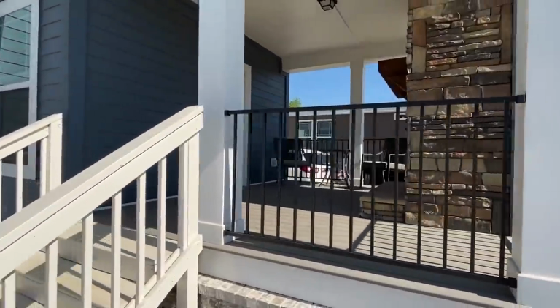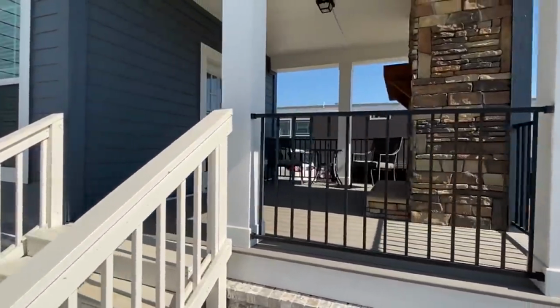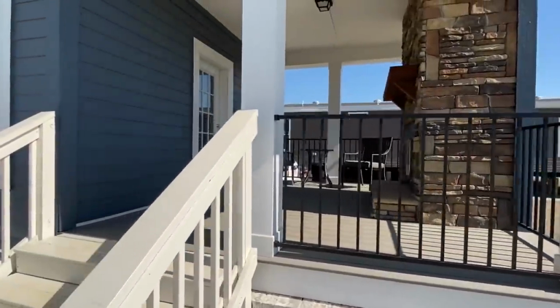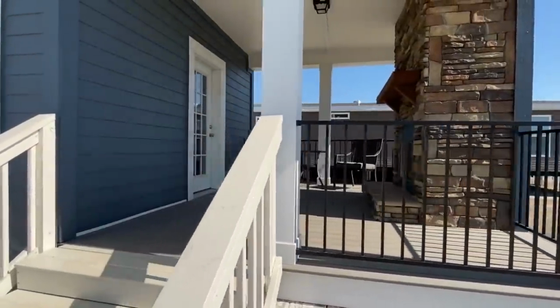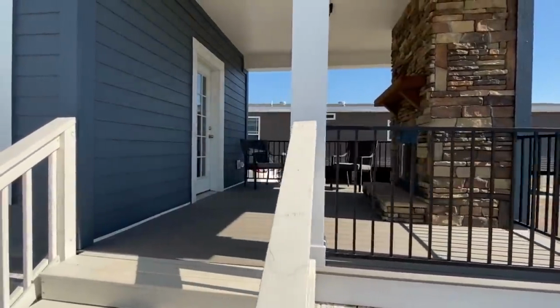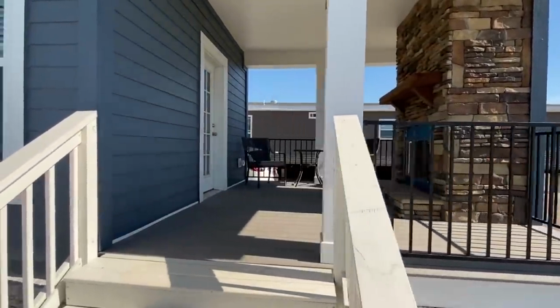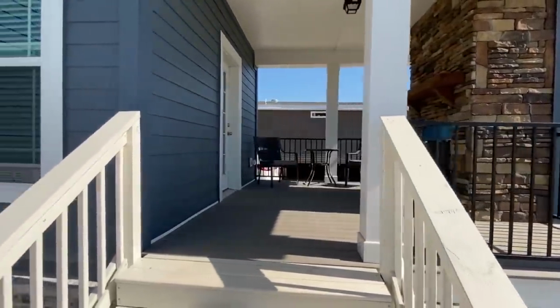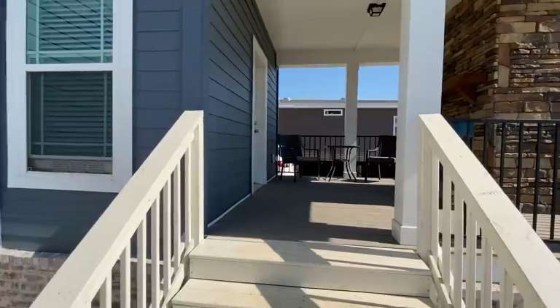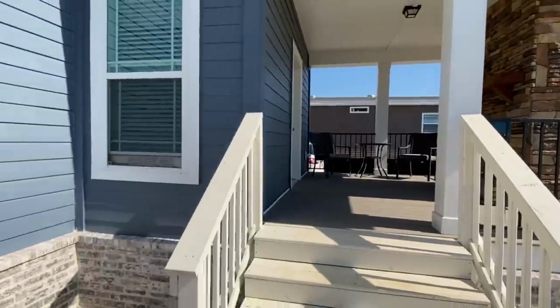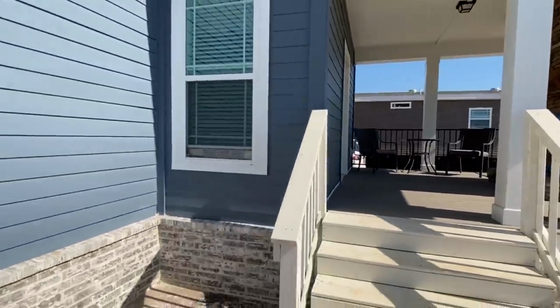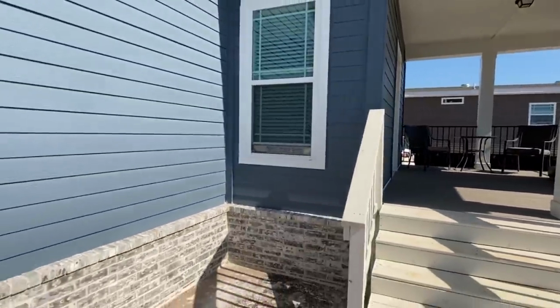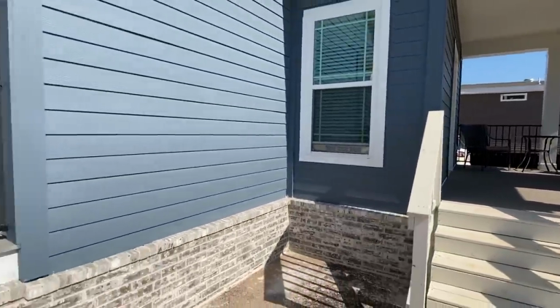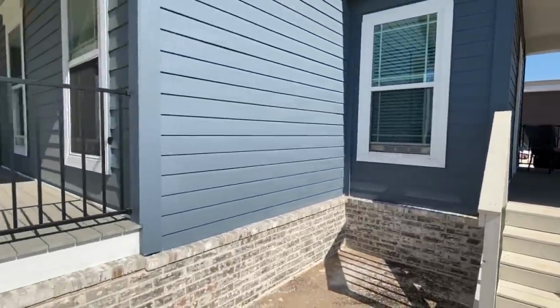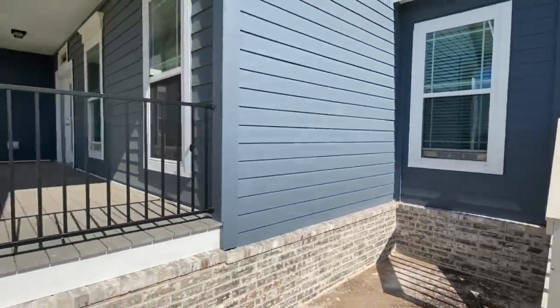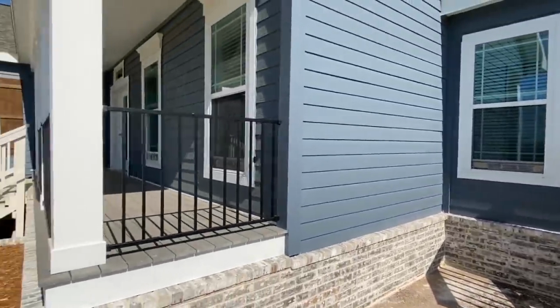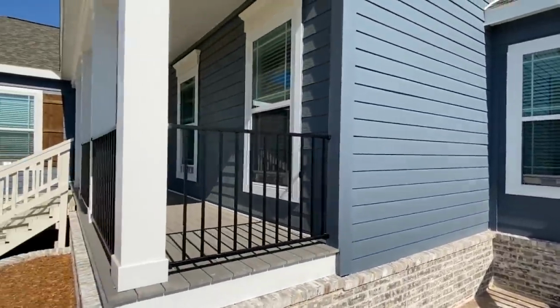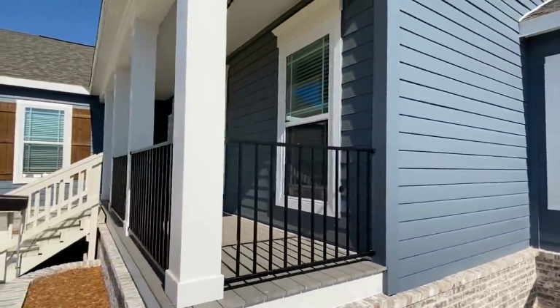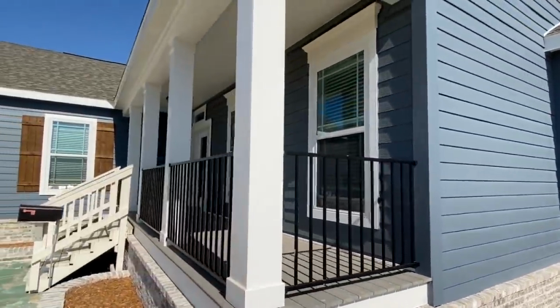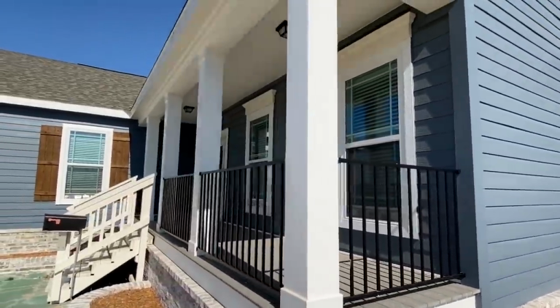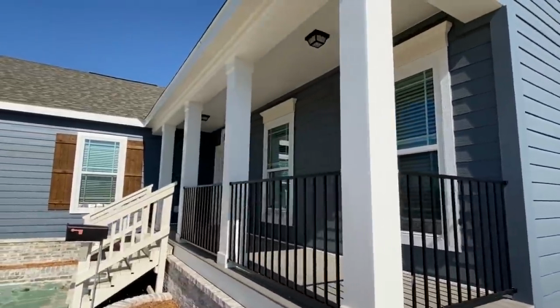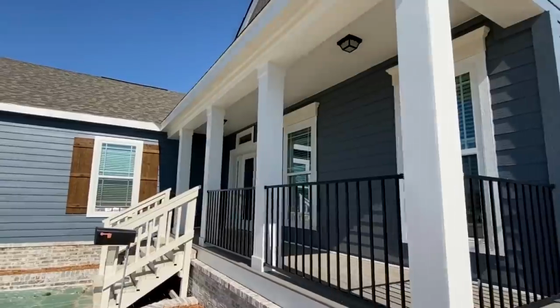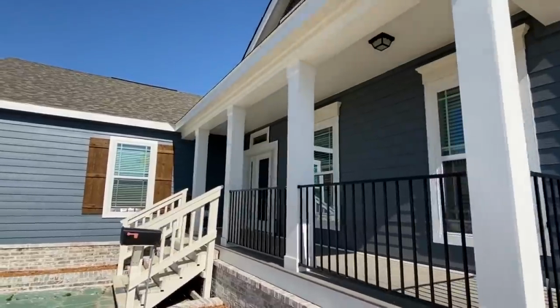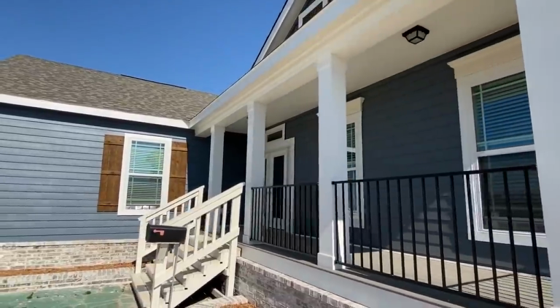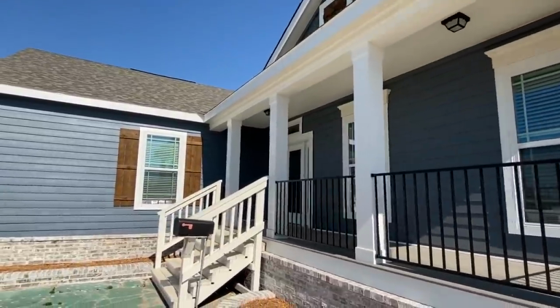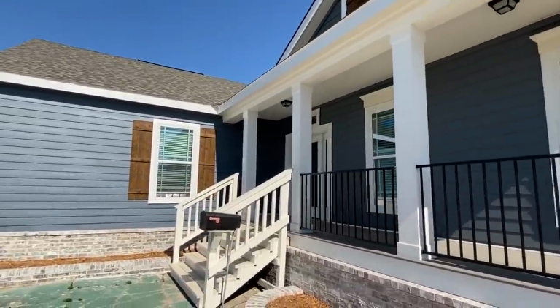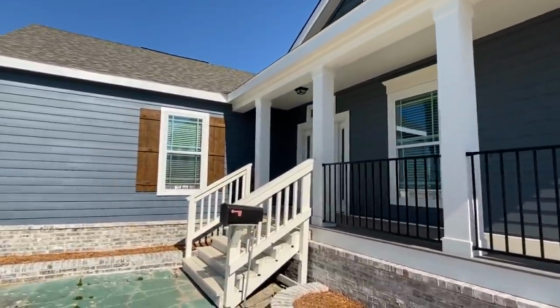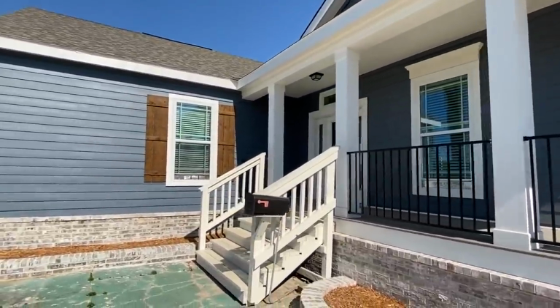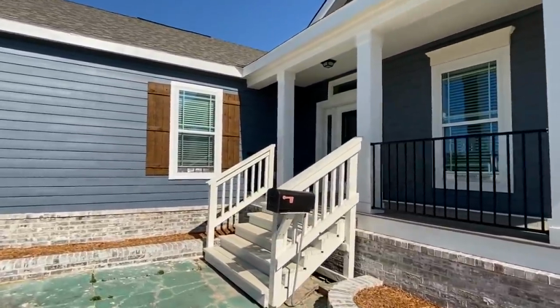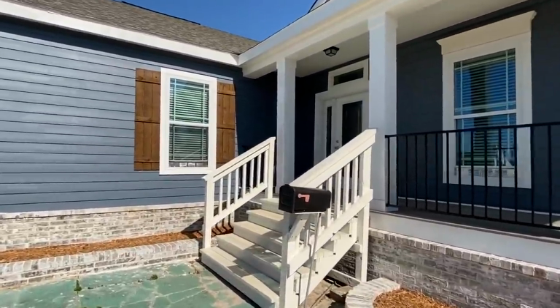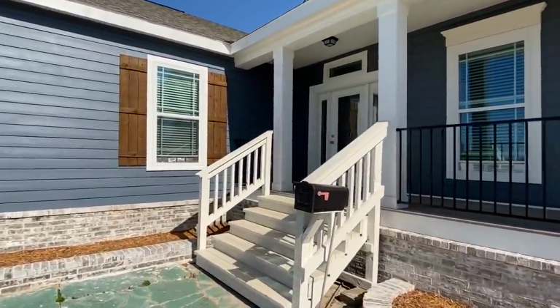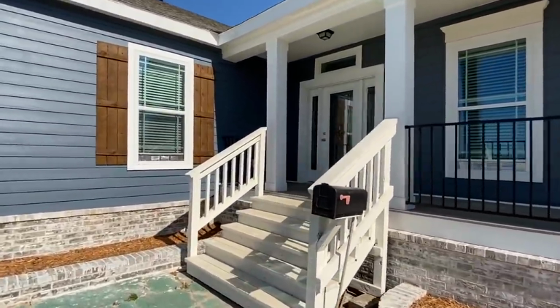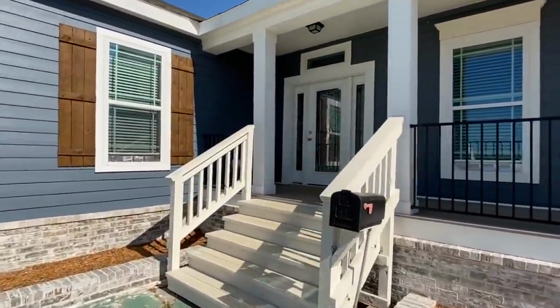What about that outdoor fireplace though — goodness gracious! We're going to walk out onto that. I don't want to do too much yet, but we'll shoot this porch and then we're going to head in that front door.